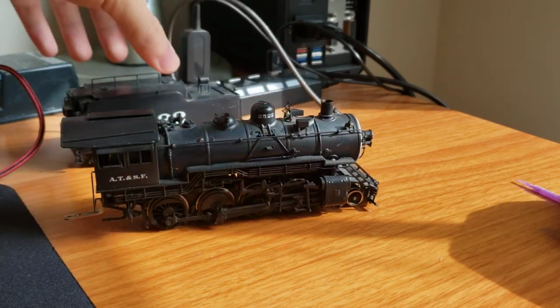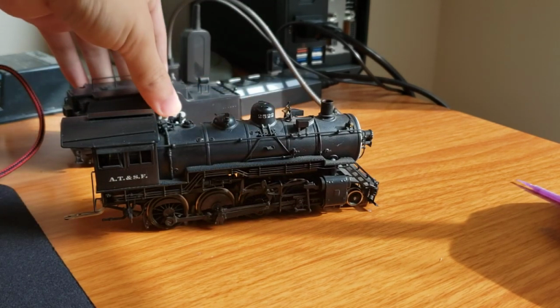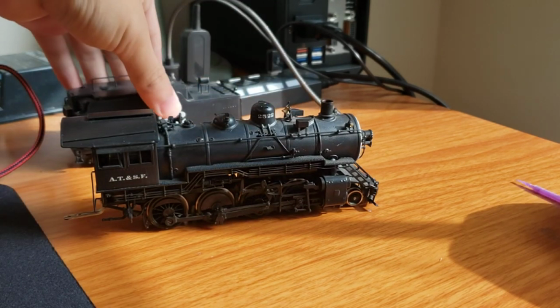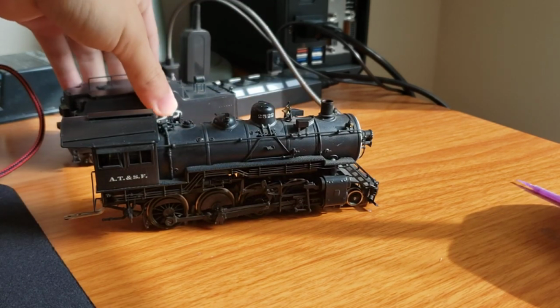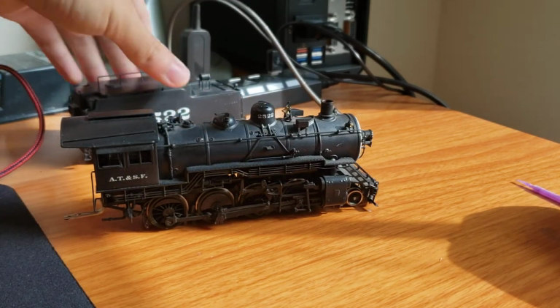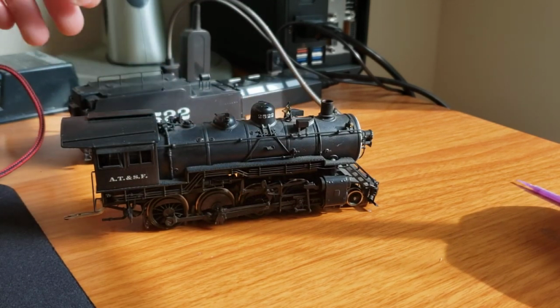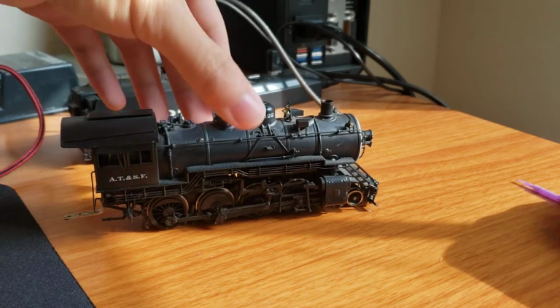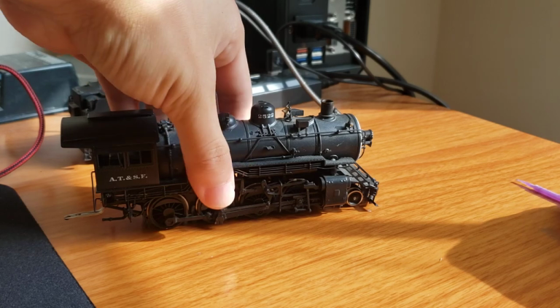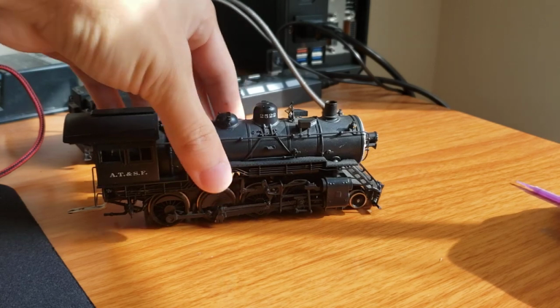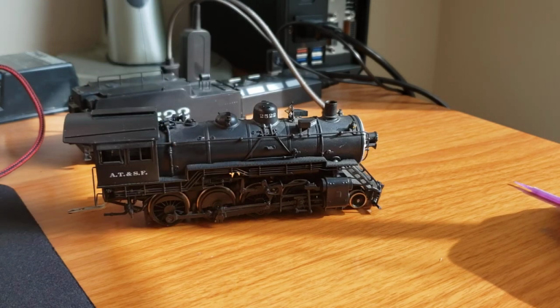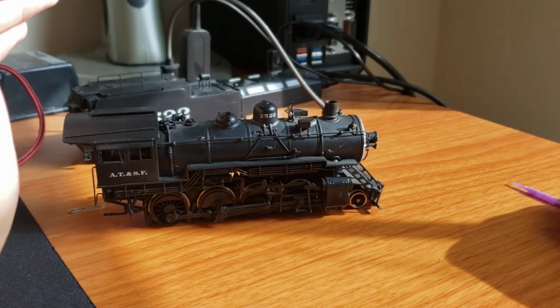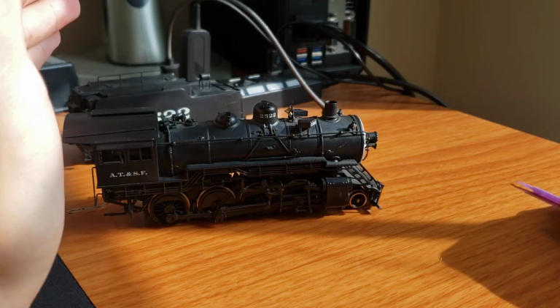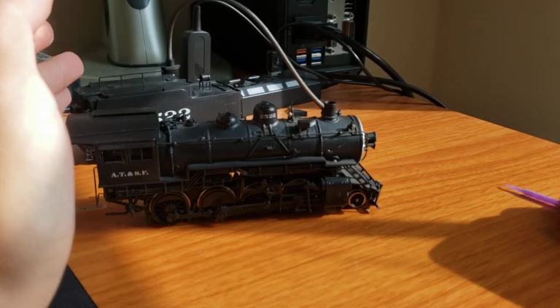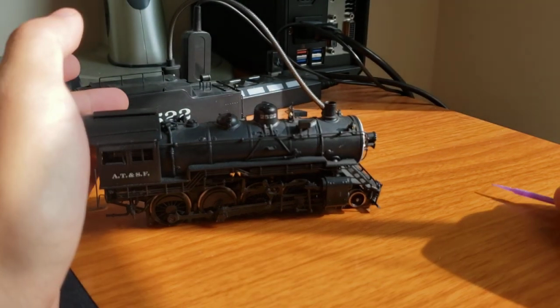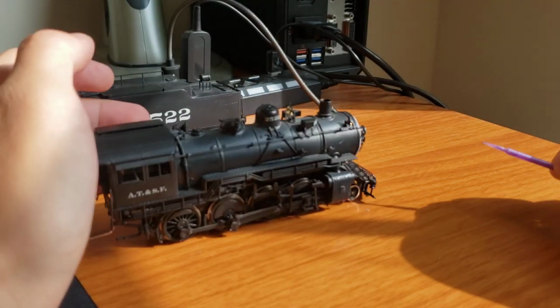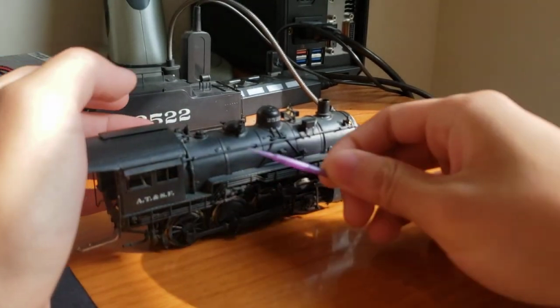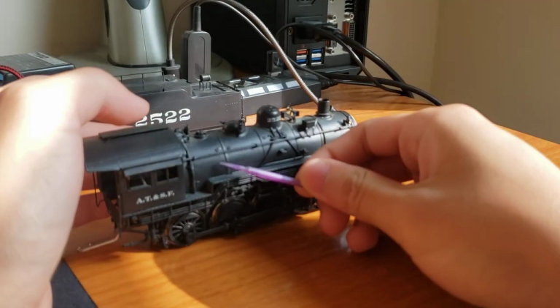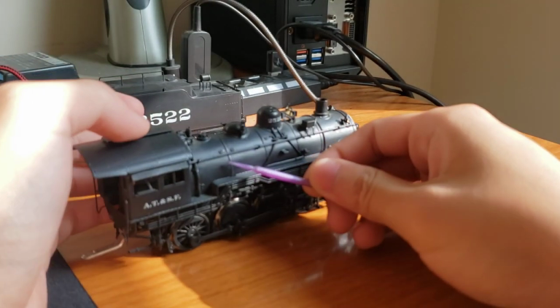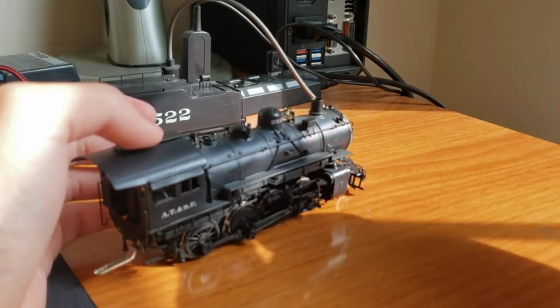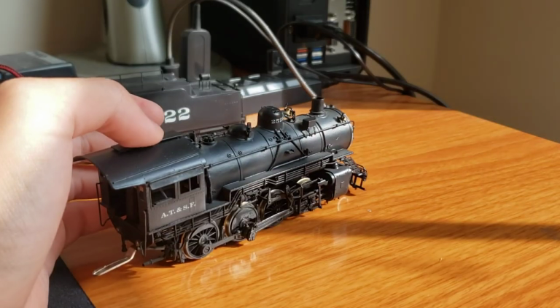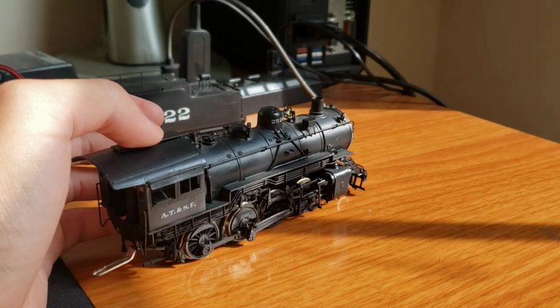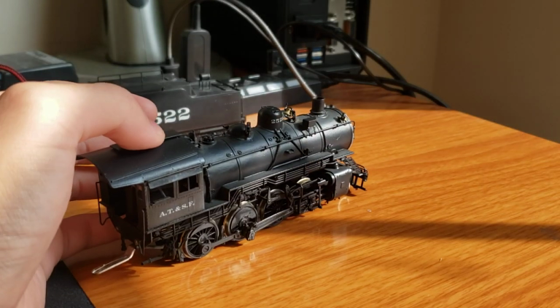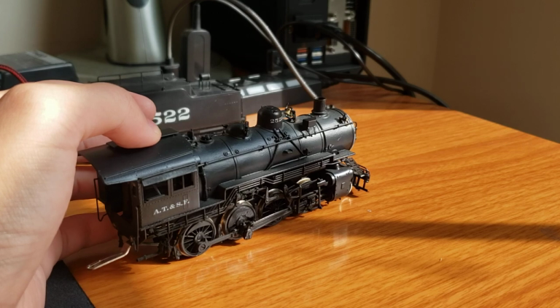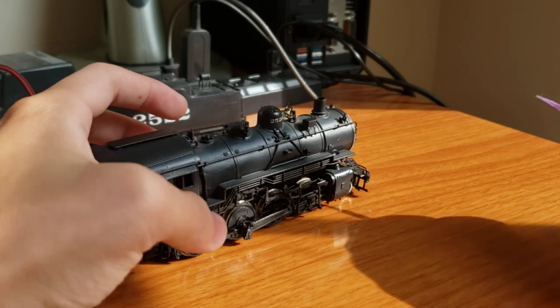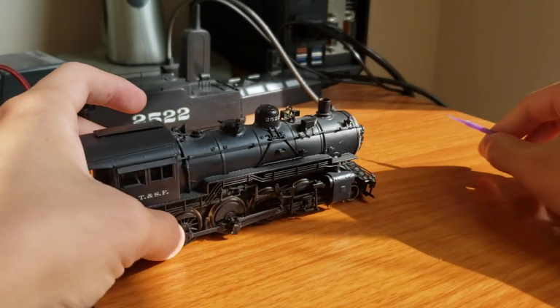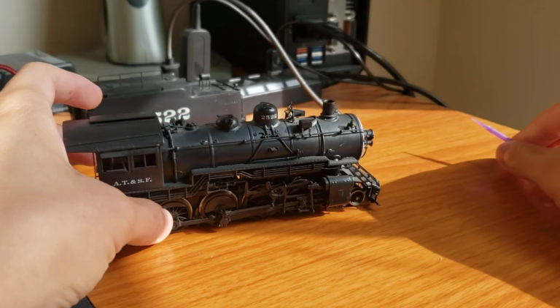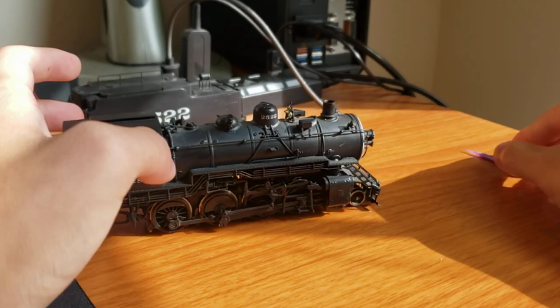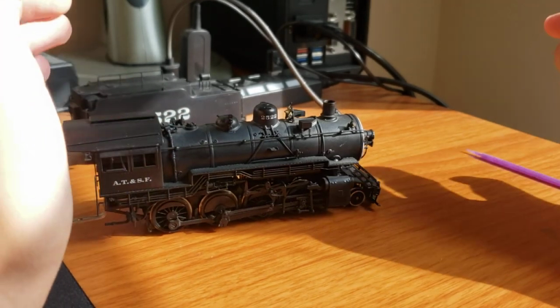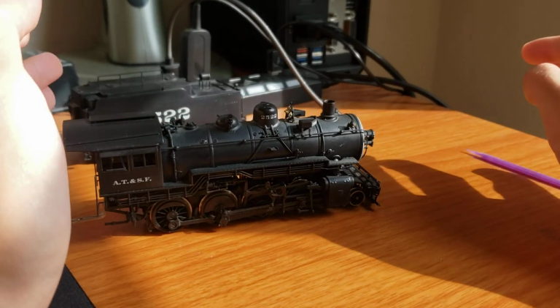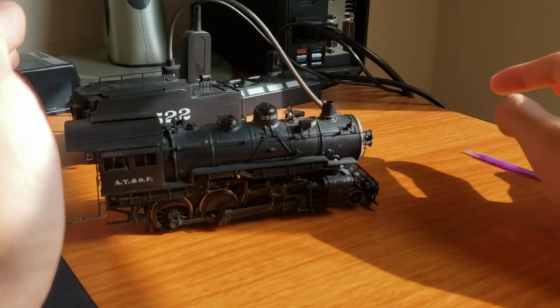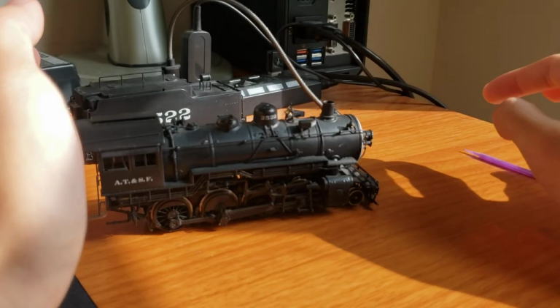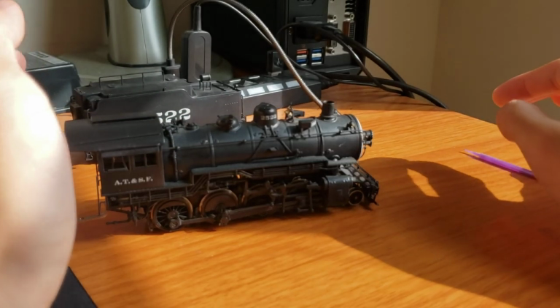The tender came out really fine. Everything else in the engine looks fine. There's a bit of dirt on the sides, but that's about it. So, what am I going to do with this engine?